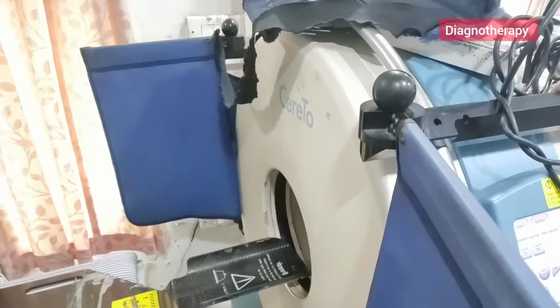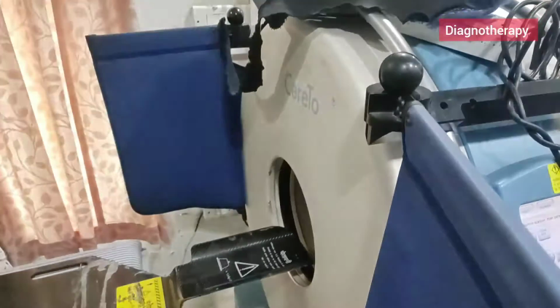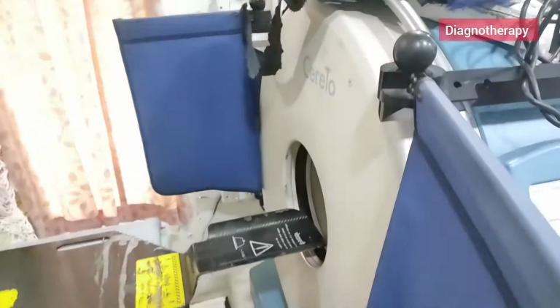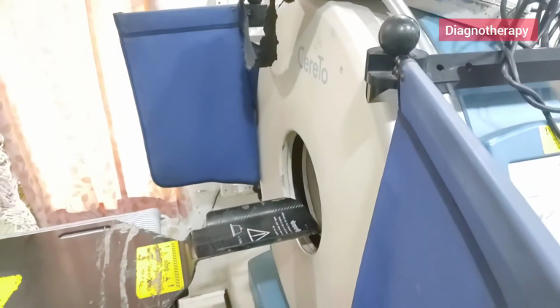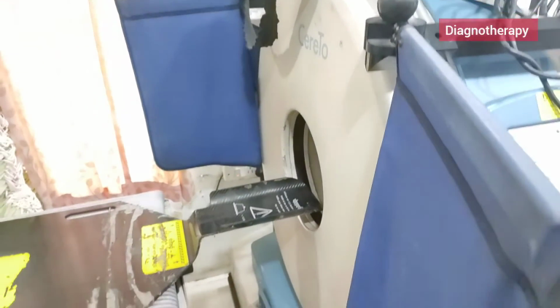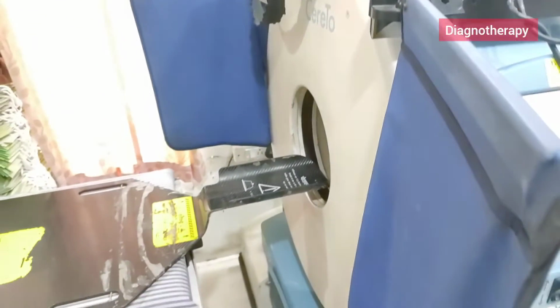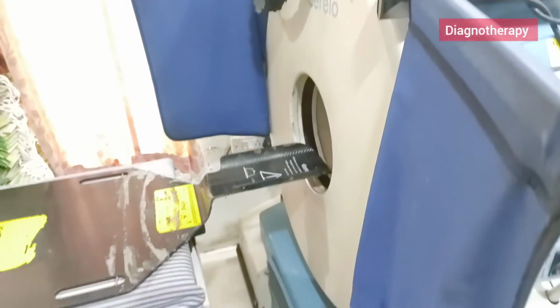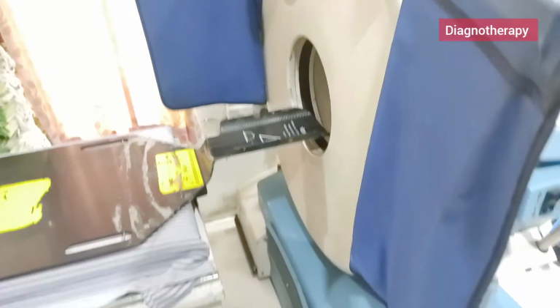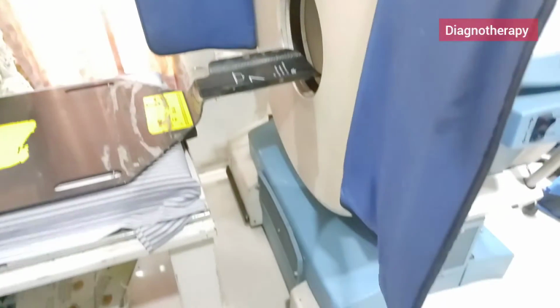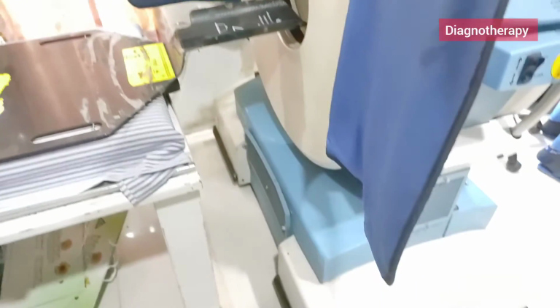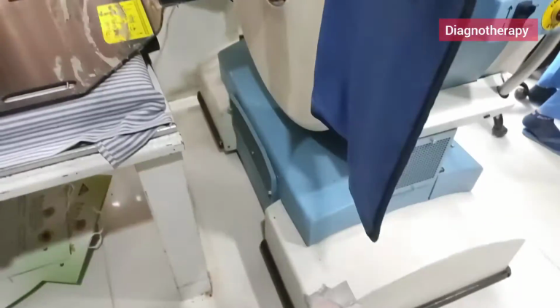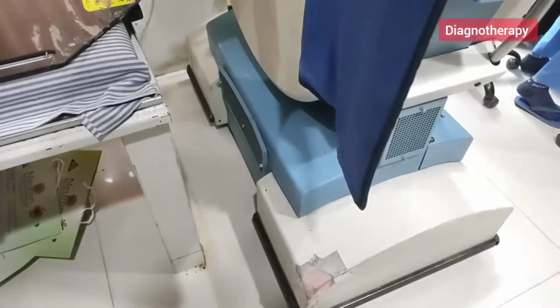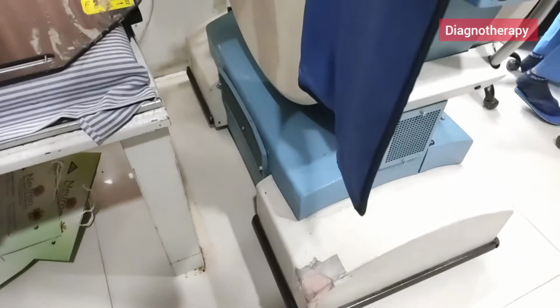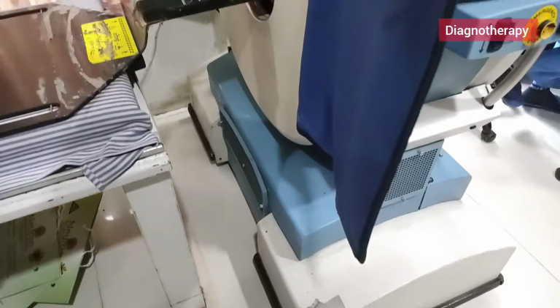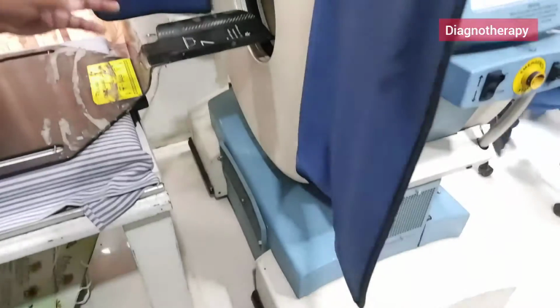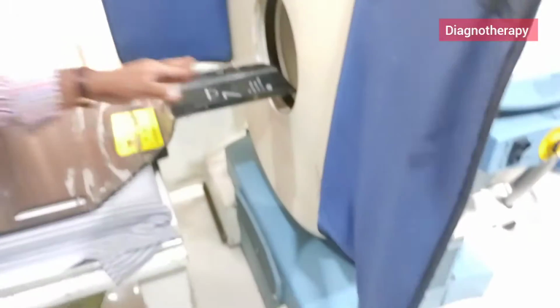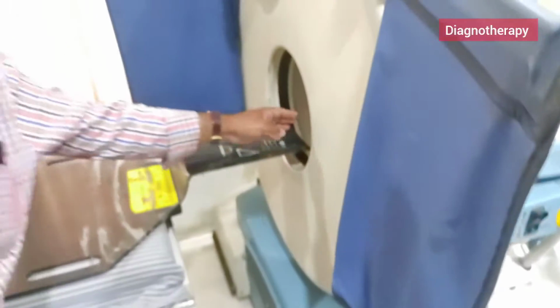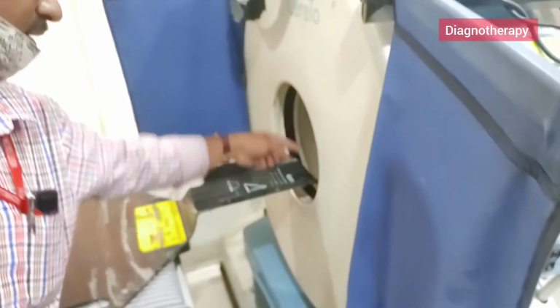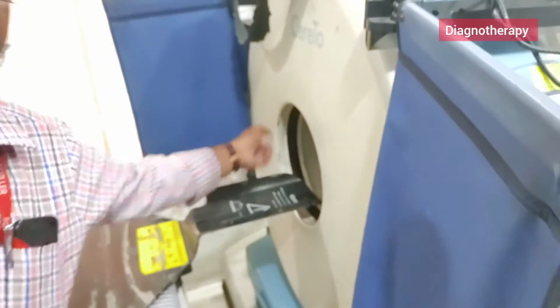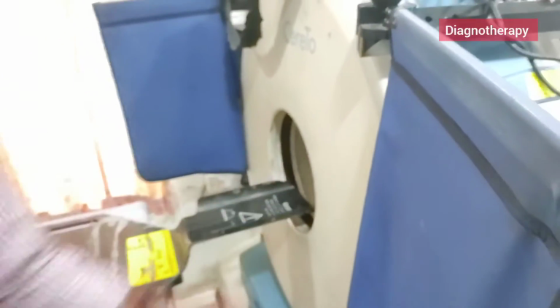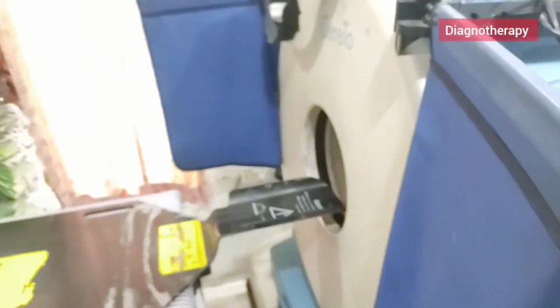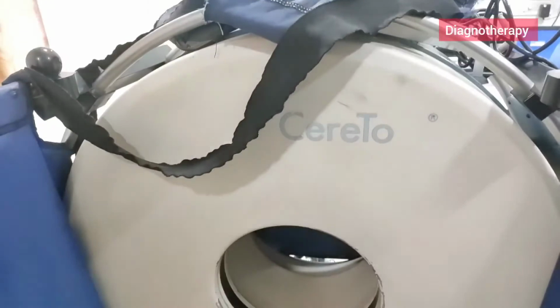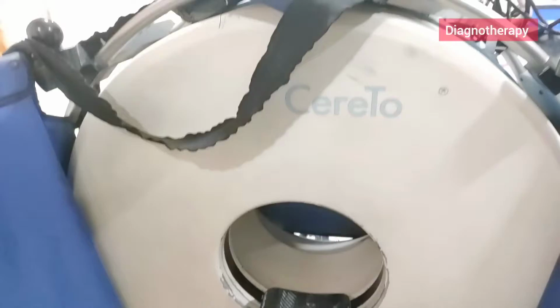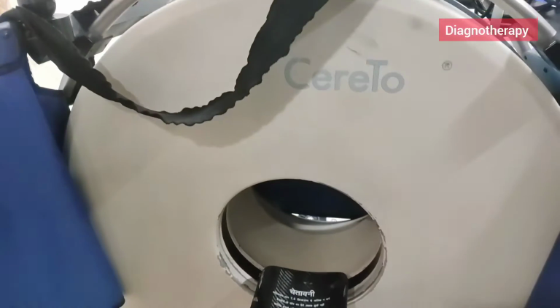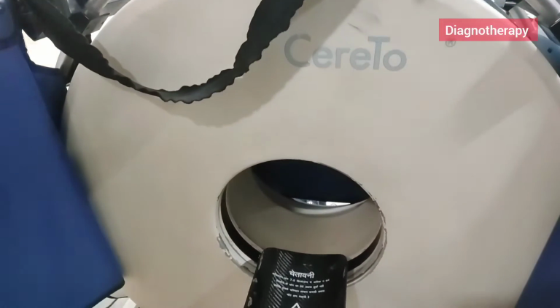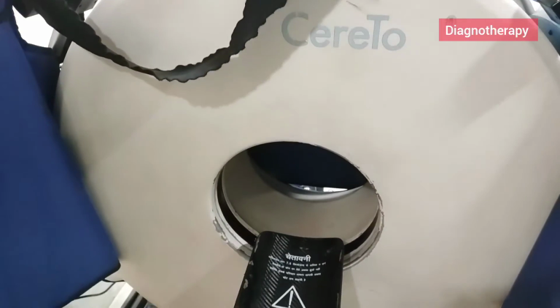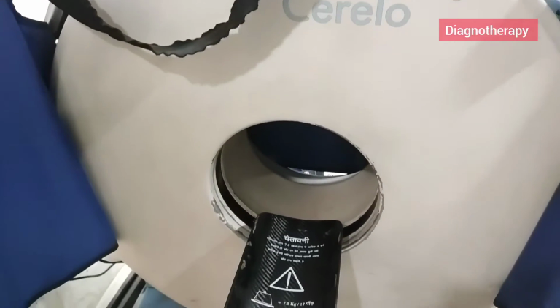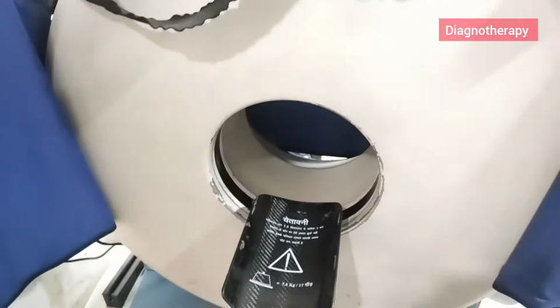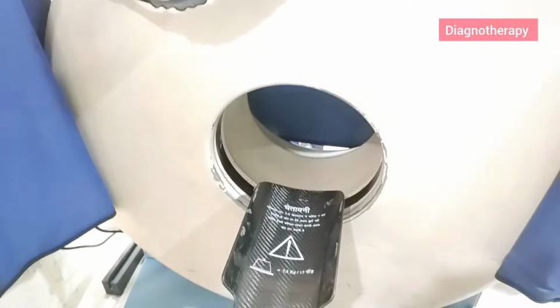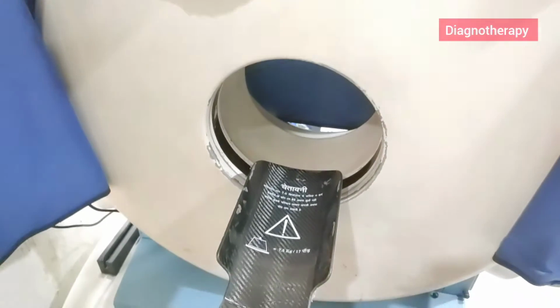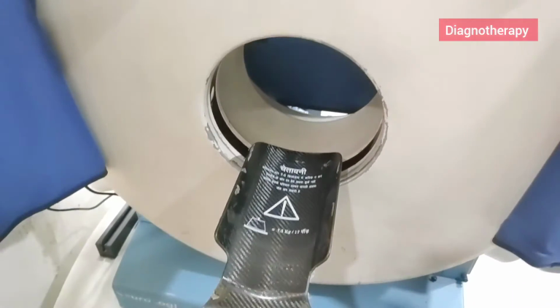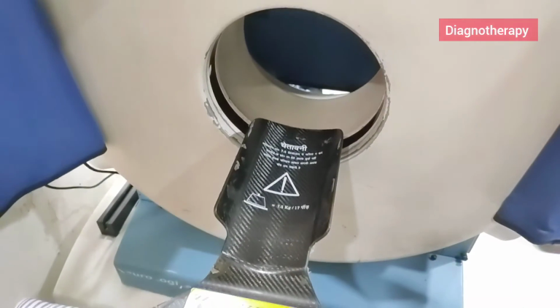This is a portable CT scanner. With this, only head scan and neck scan can be done. You can see the gantry here. A new thing is that the table doesn't move.